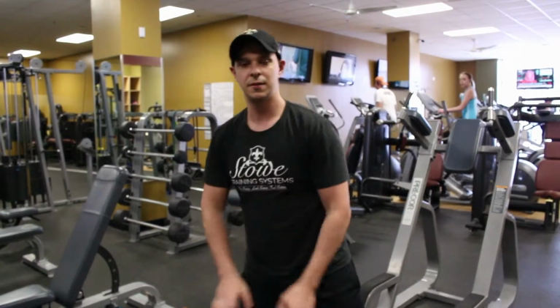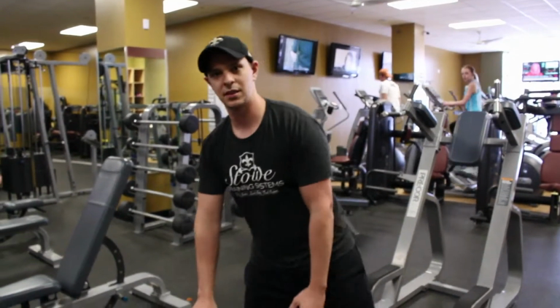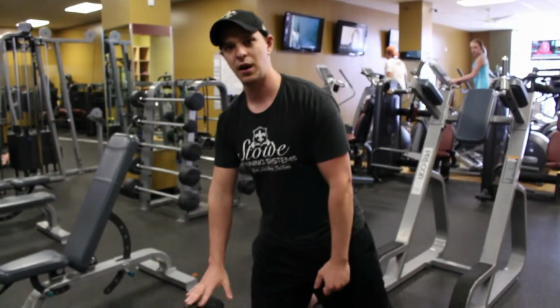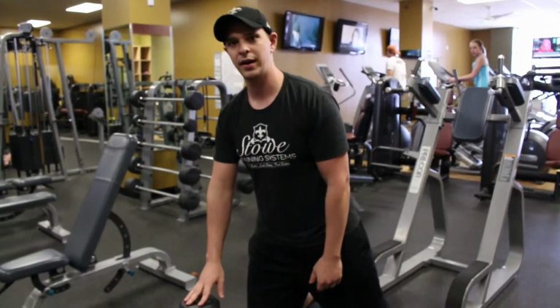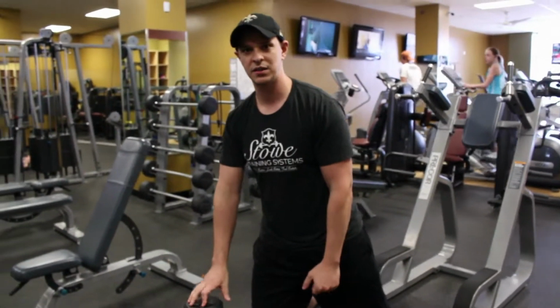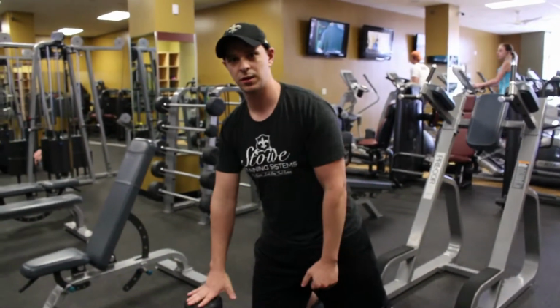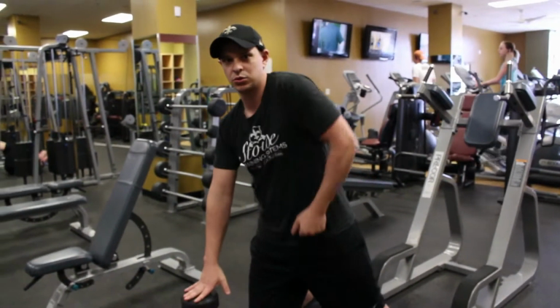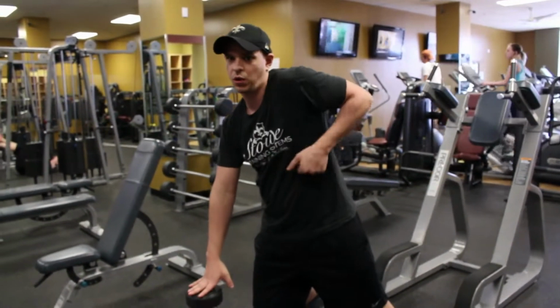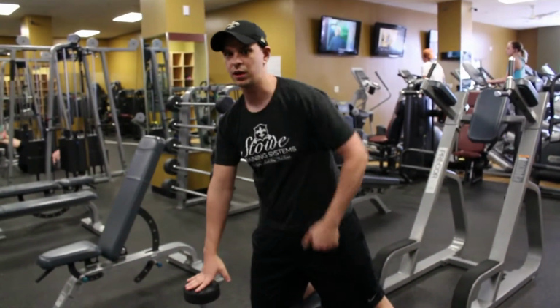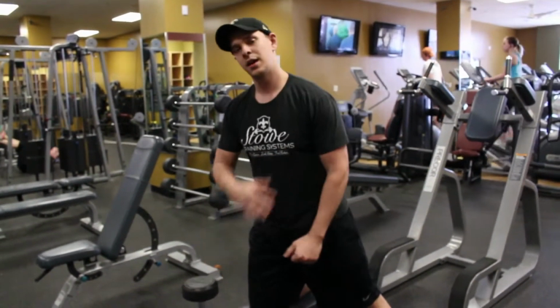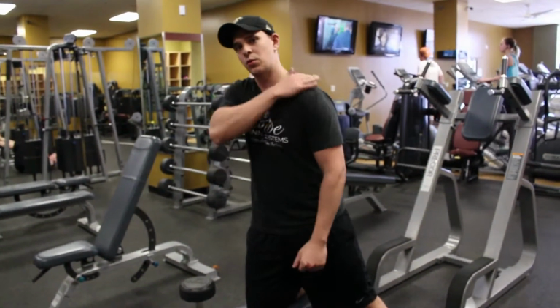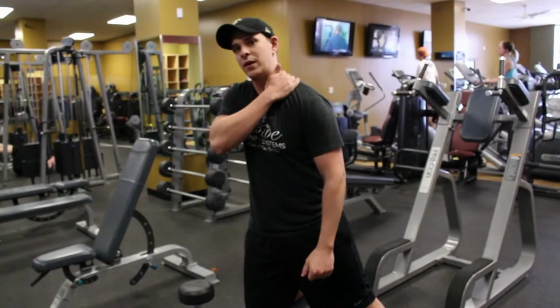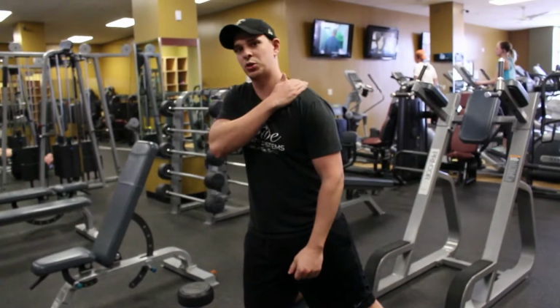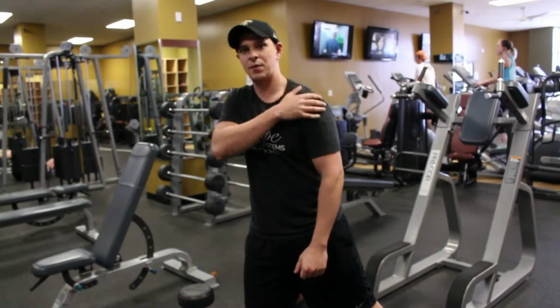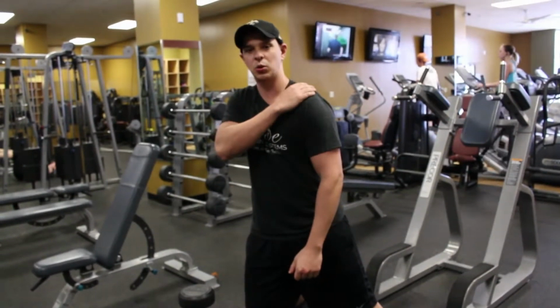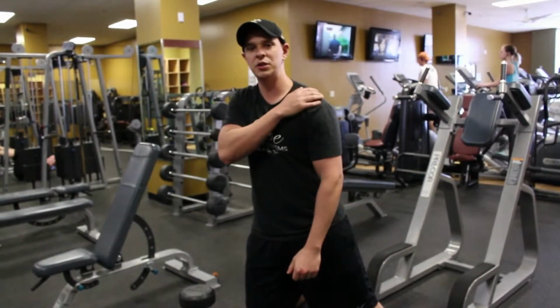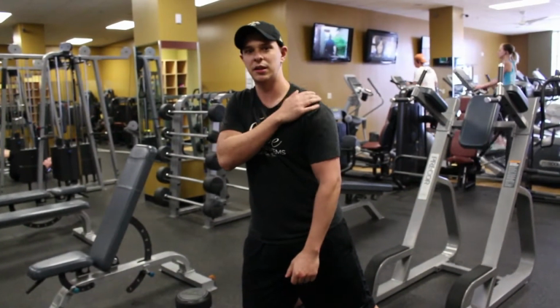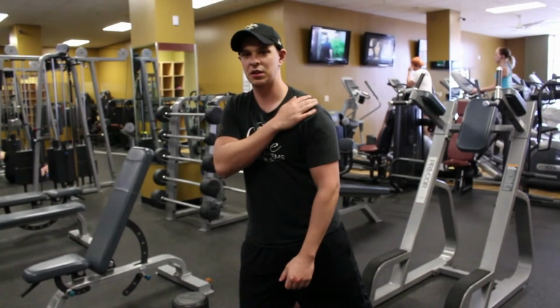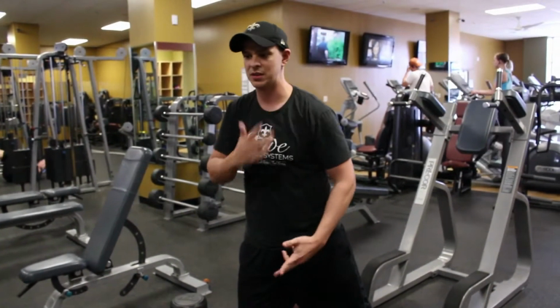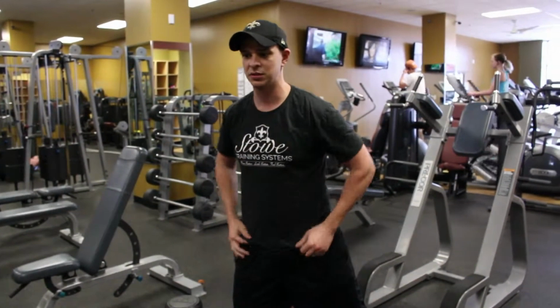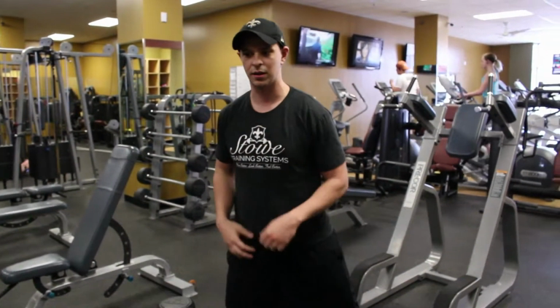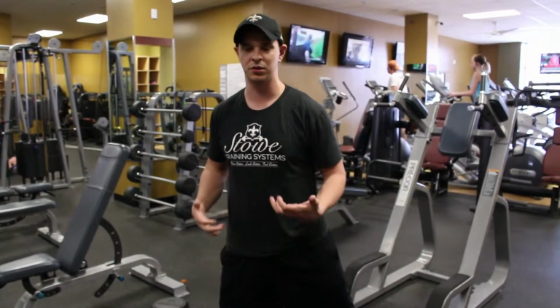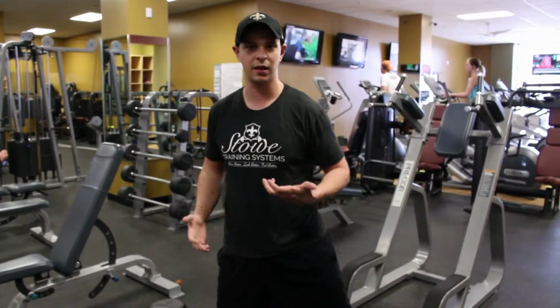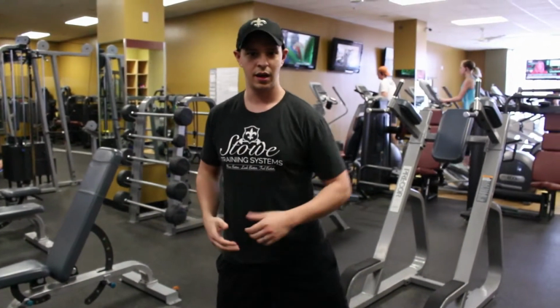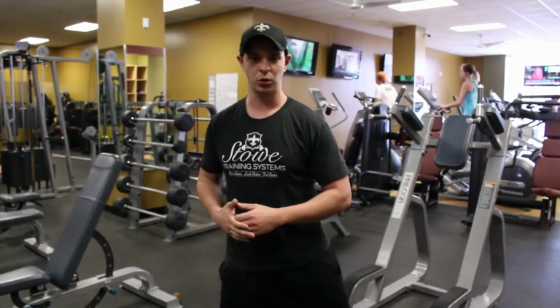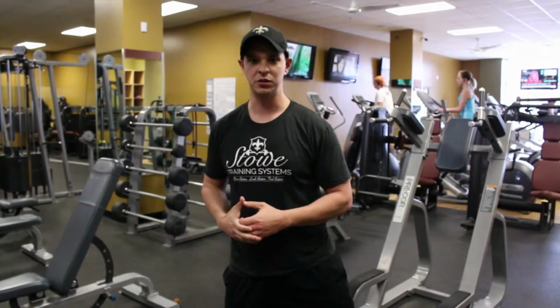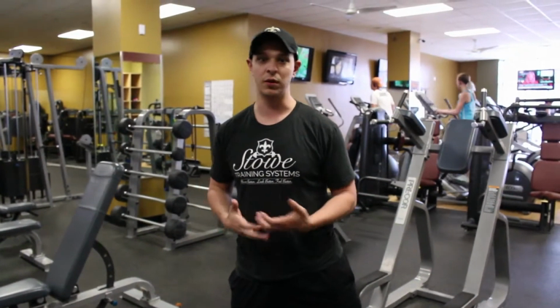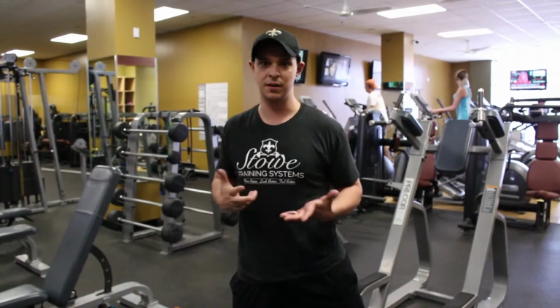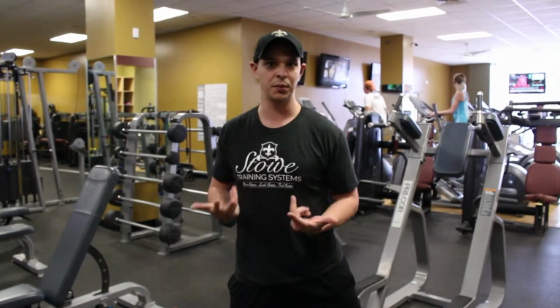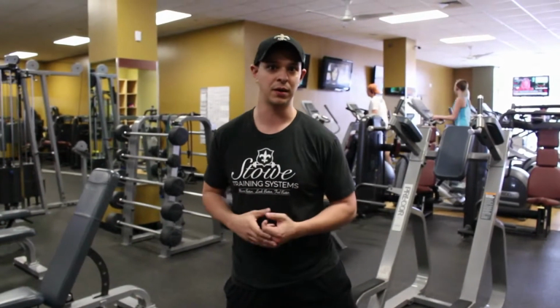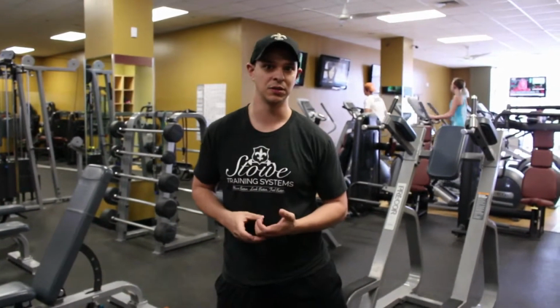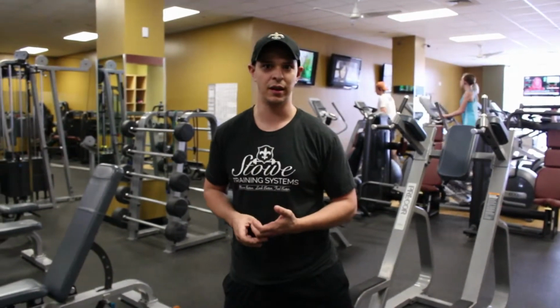If I set up too high, I basically turn it into a shrug and begin to work my upper trap and shoulder region here, which can basically just leave a lot of extra neck and shoulder issues, as well as not developing my back as well as I'd like.